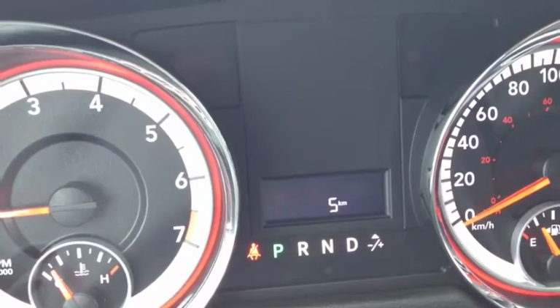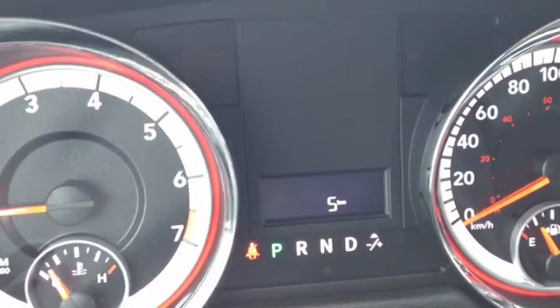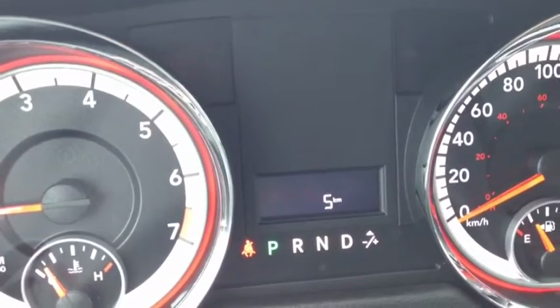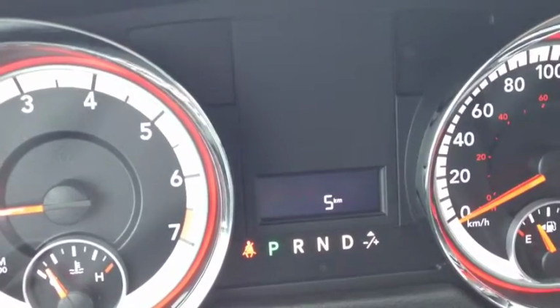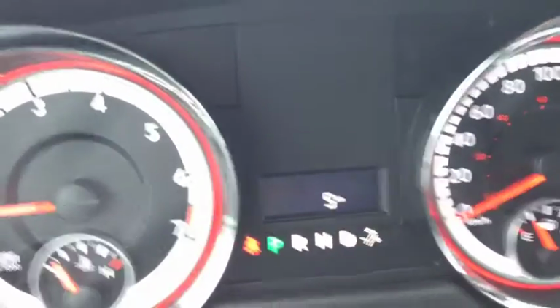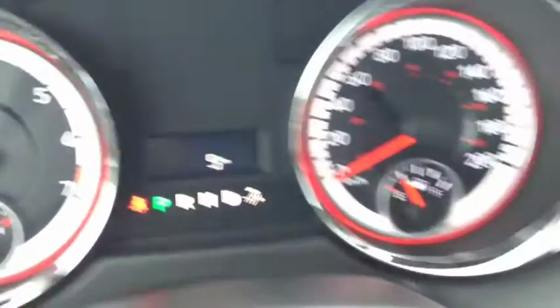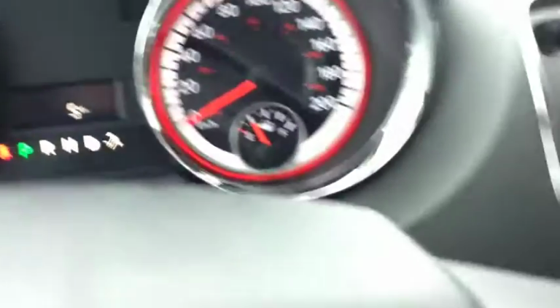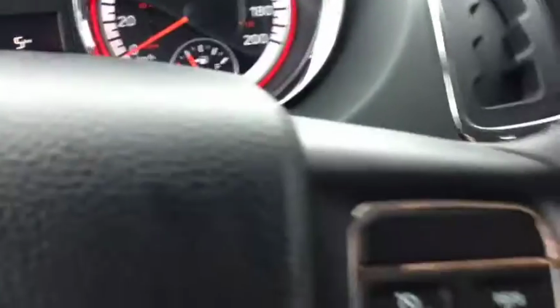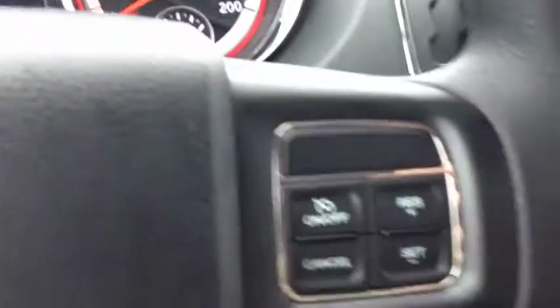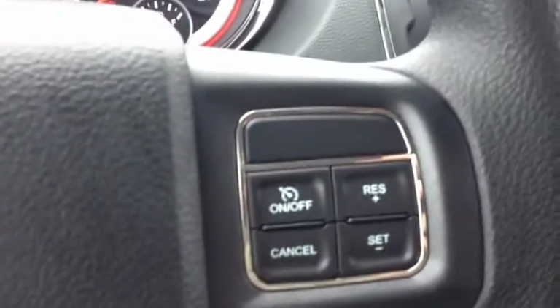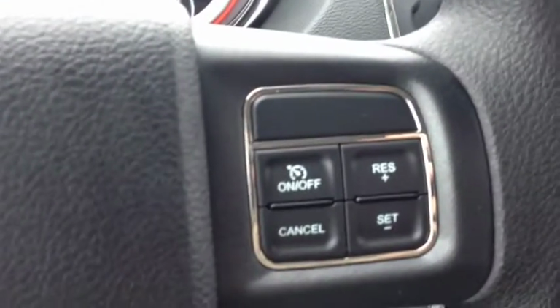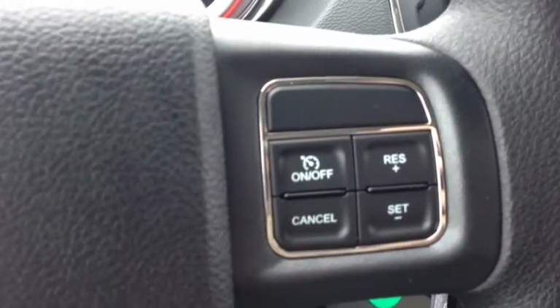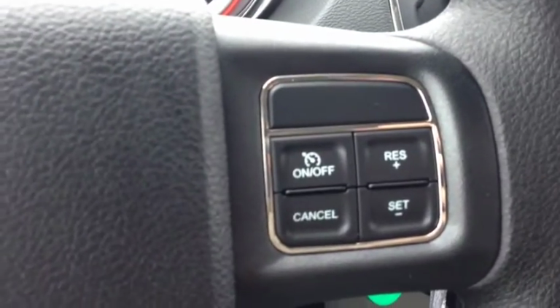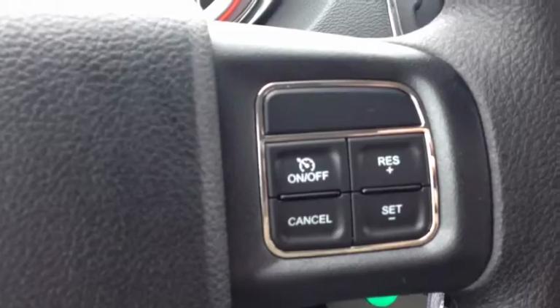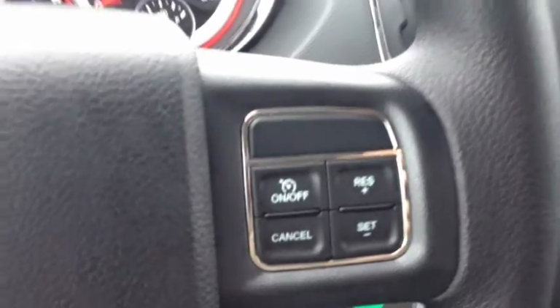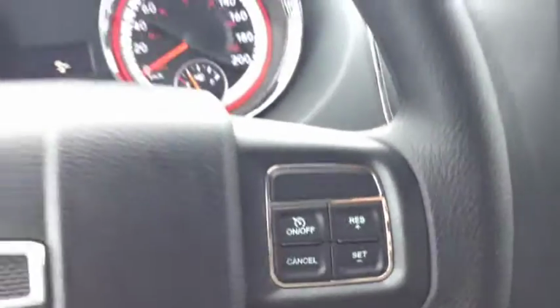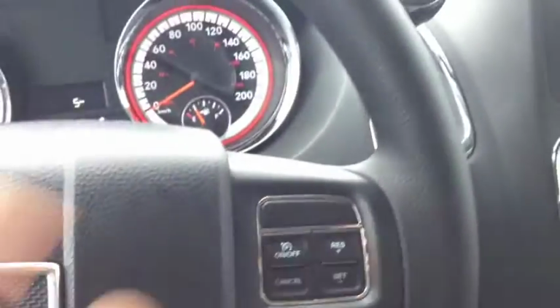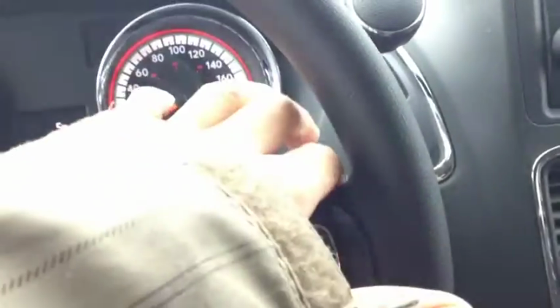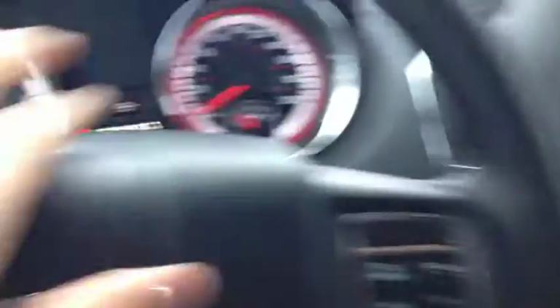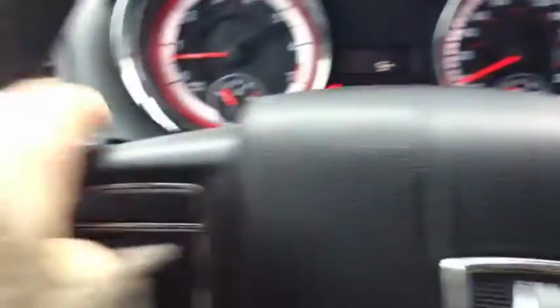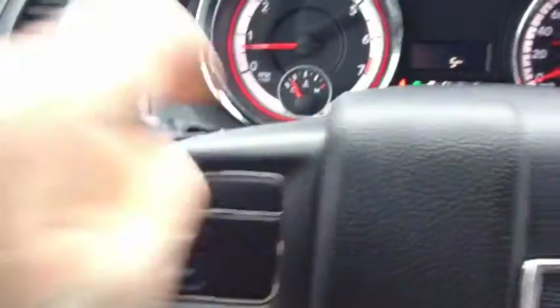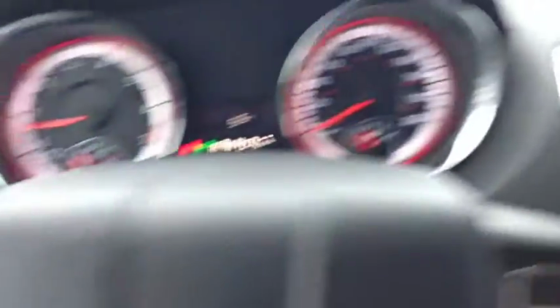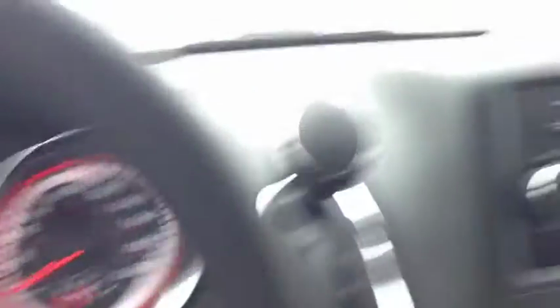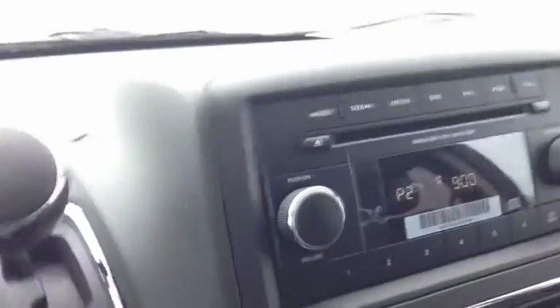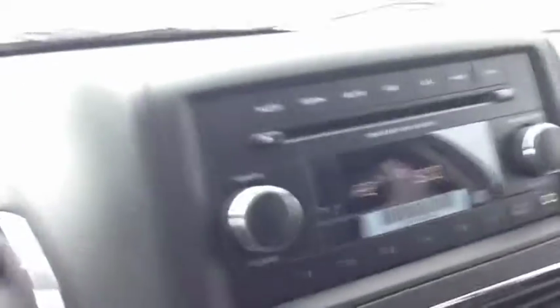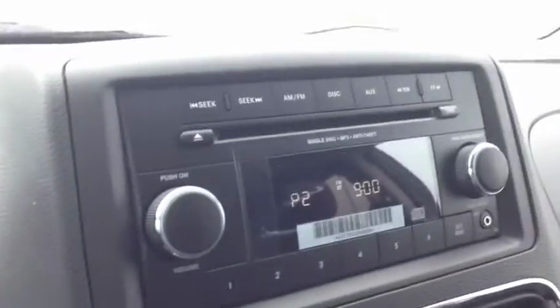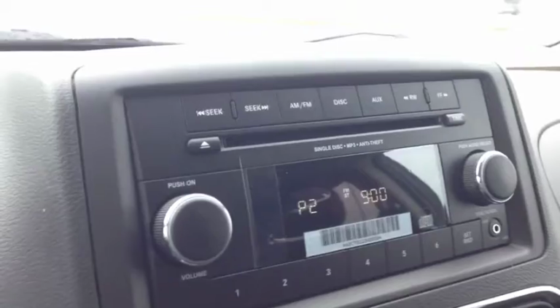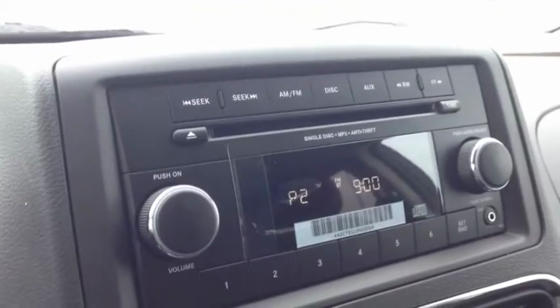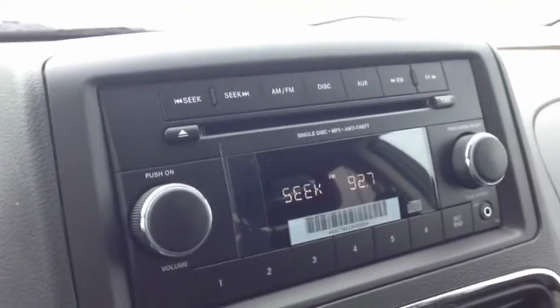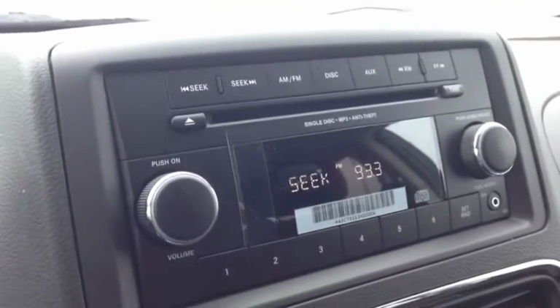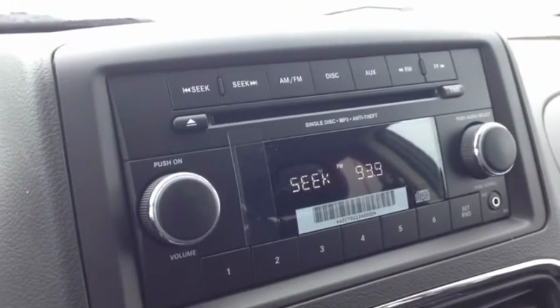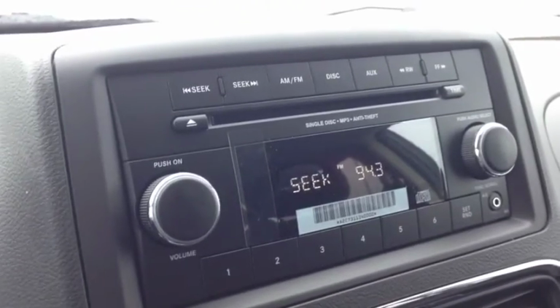Very, very cool. The other side of the steering wheel, we have cruise control. On the back of the steering wheel, on the right and left-hand sides, we have controls for the audio system. The left side is the mode or channel.